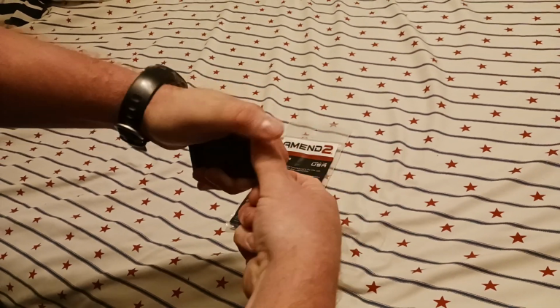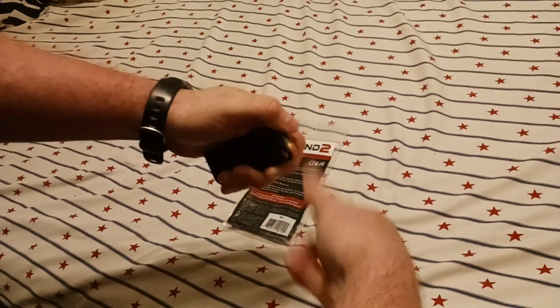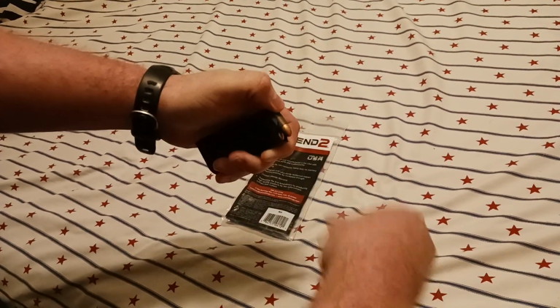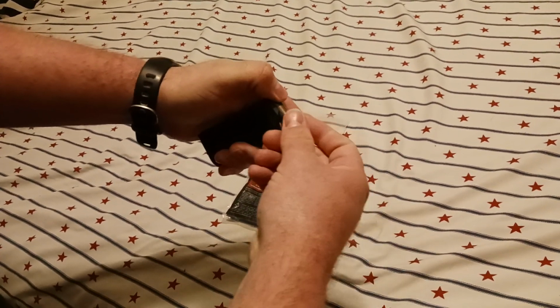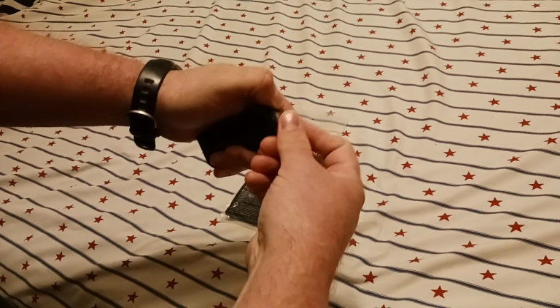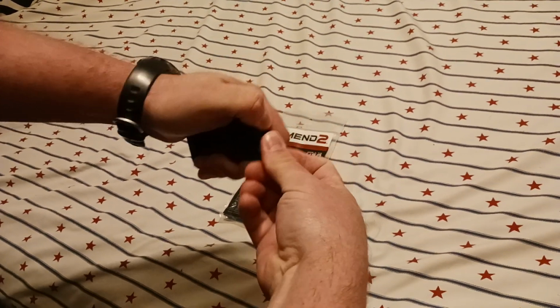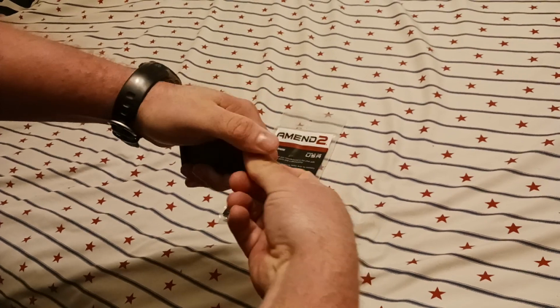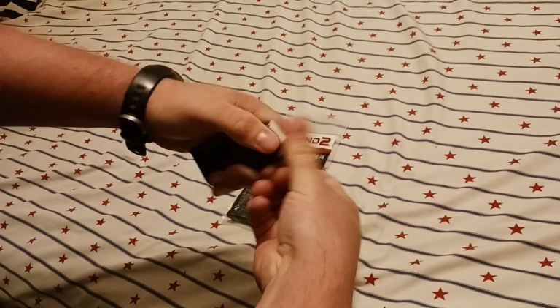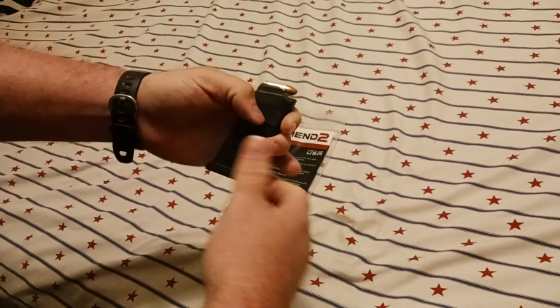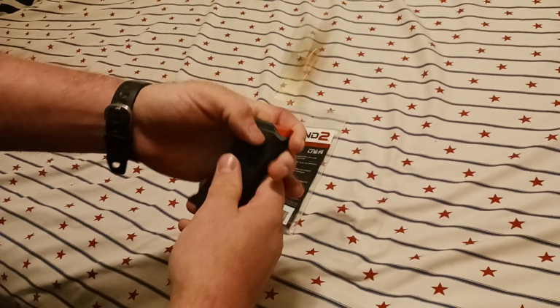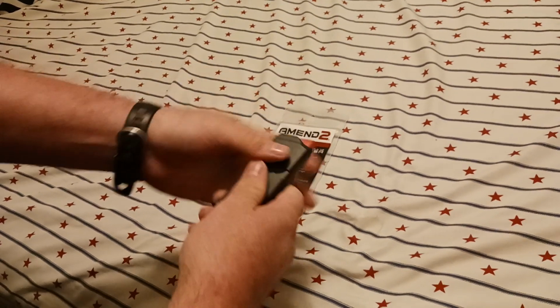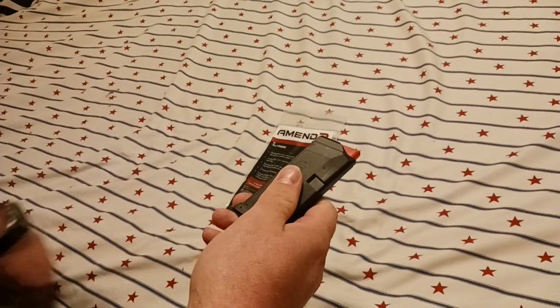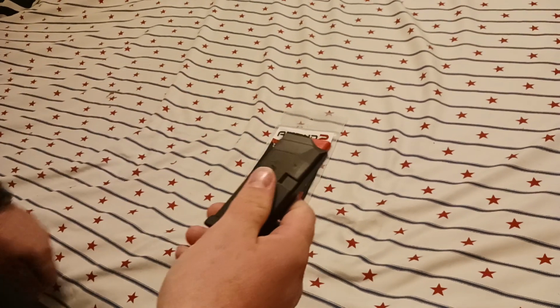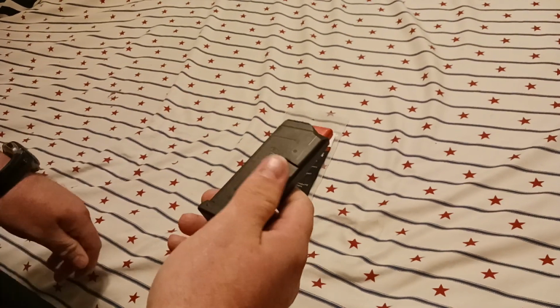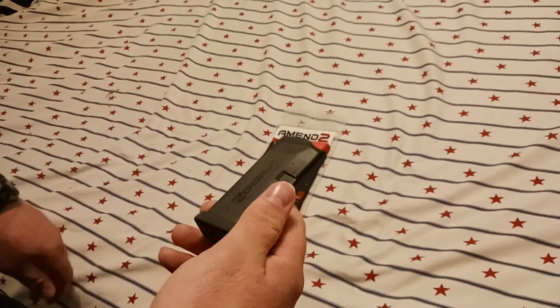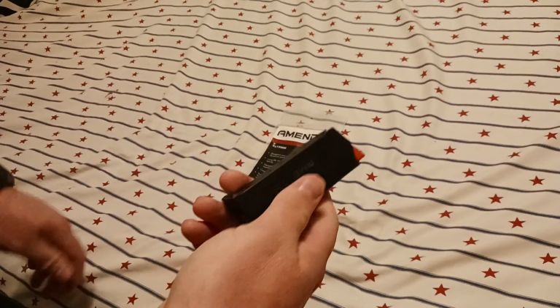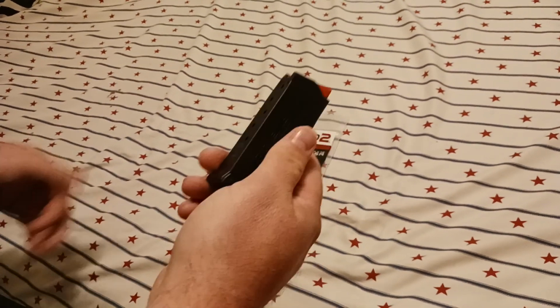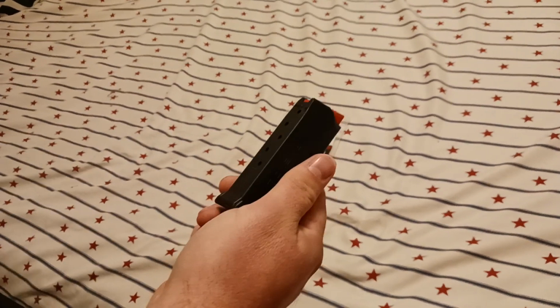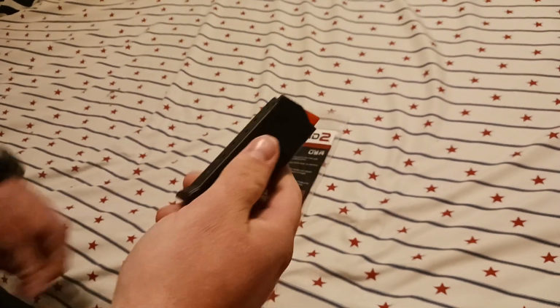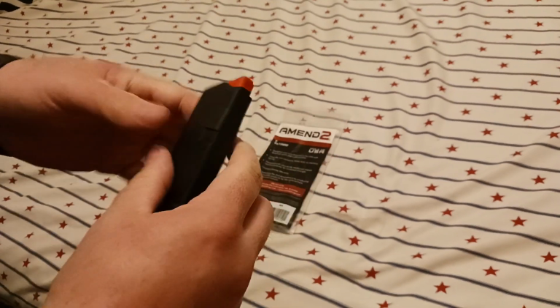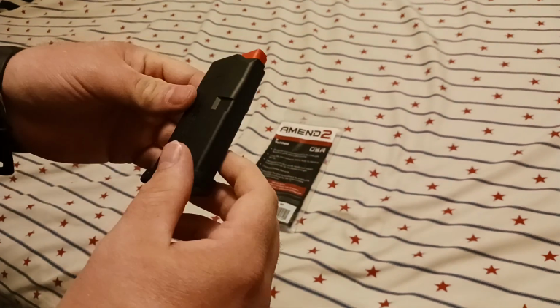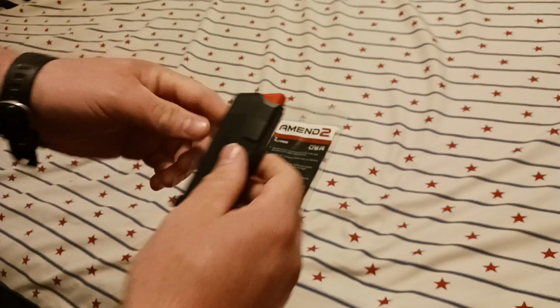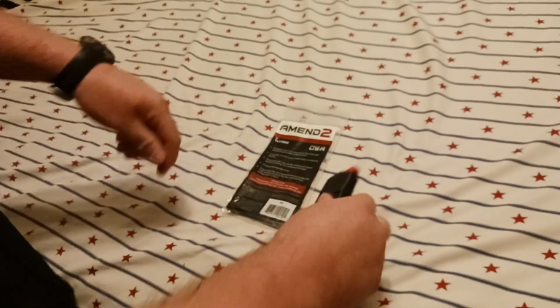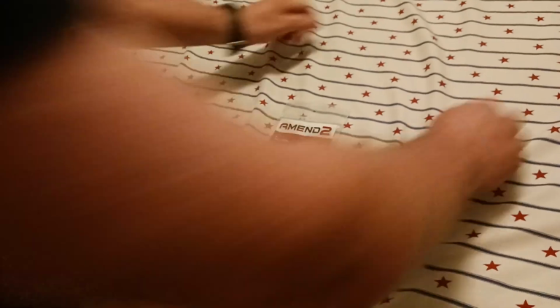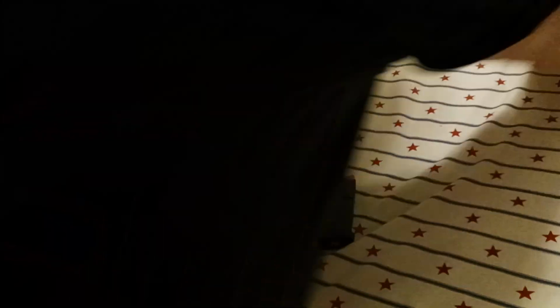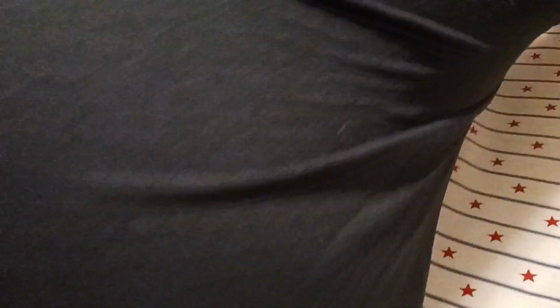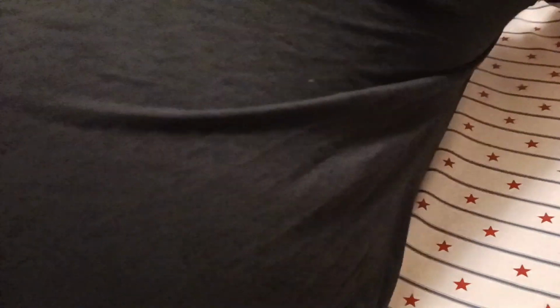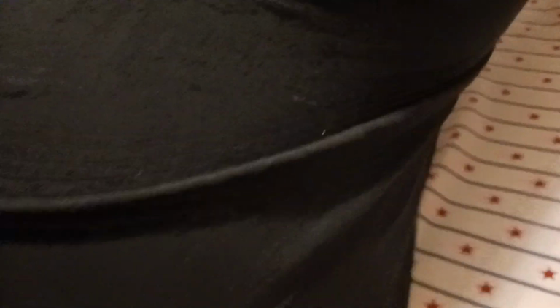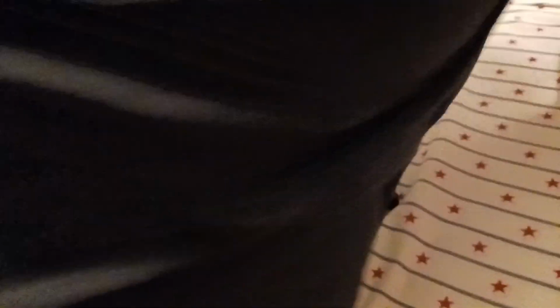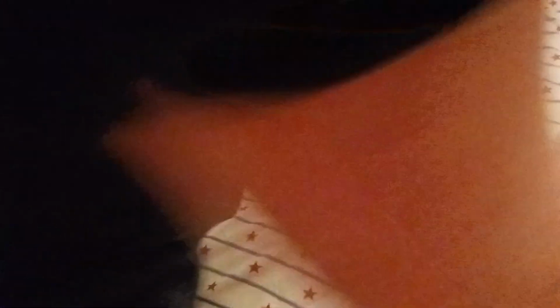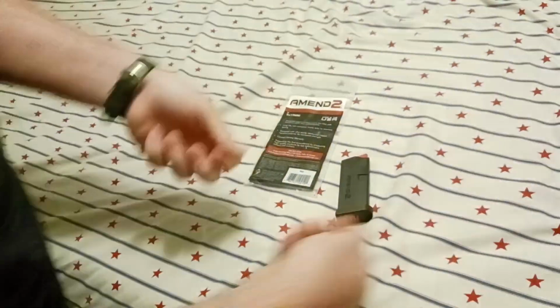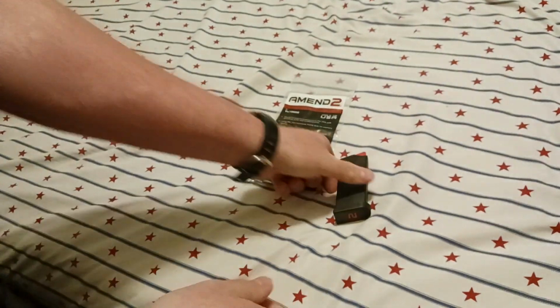And you'll see here quite quickly — oh, what the hell? What was that? Let's do that one more time. I don't think that's supposed to happen.